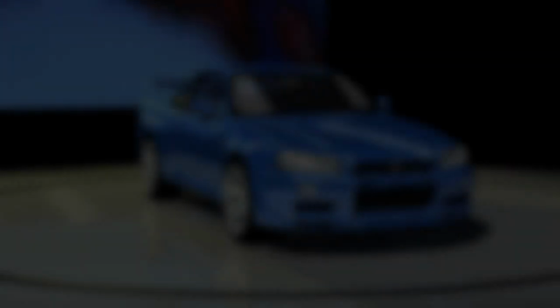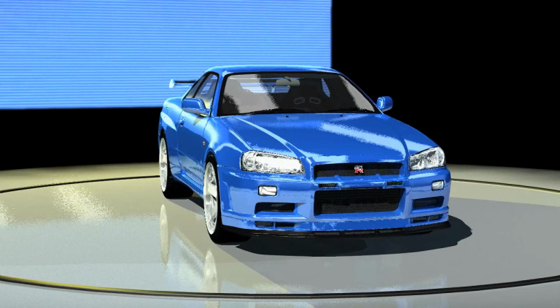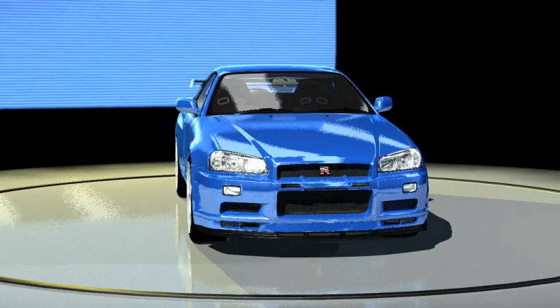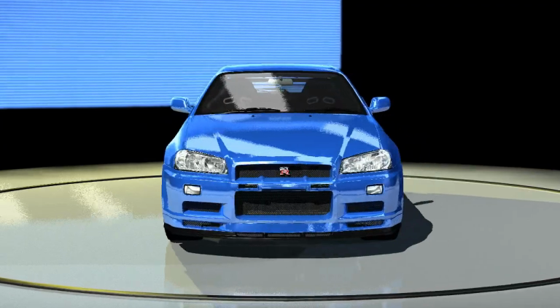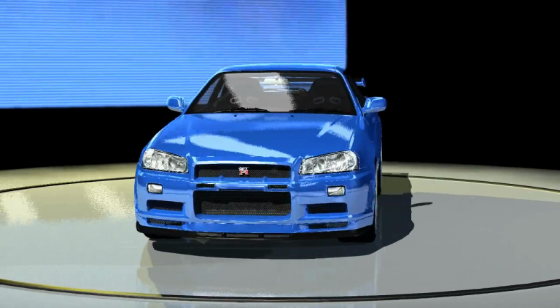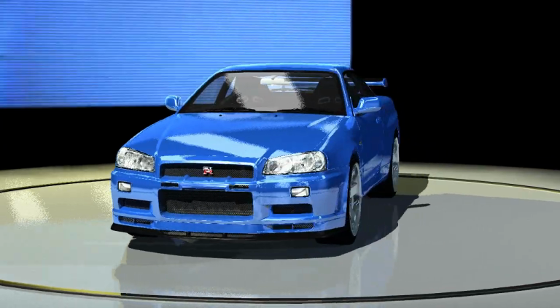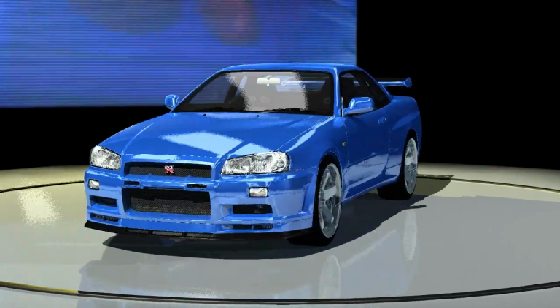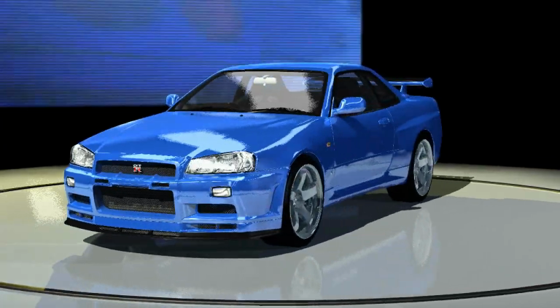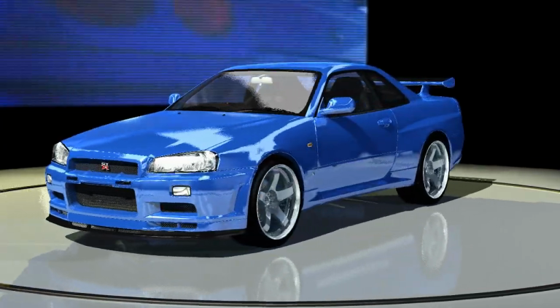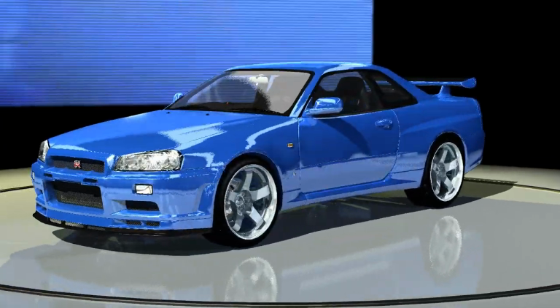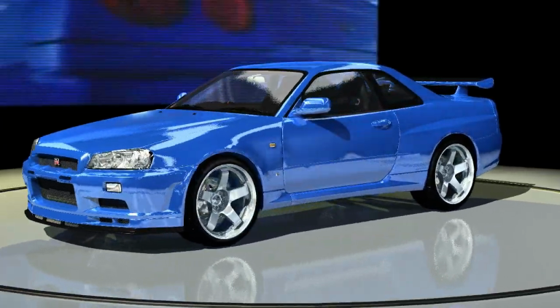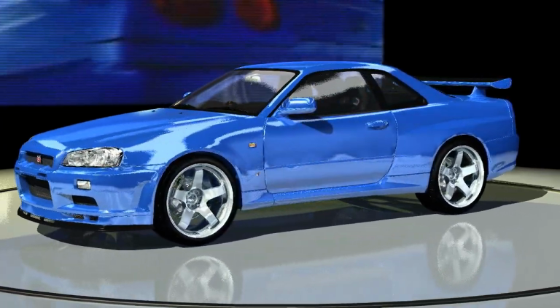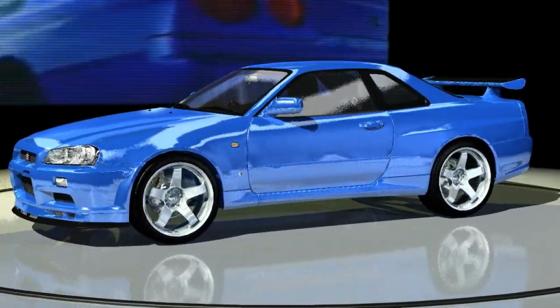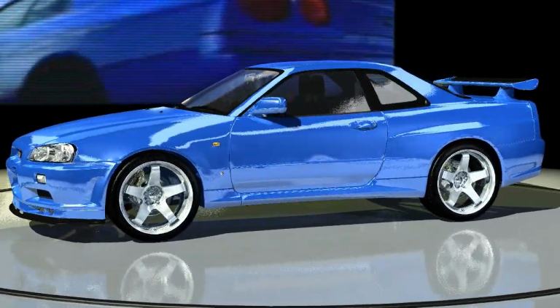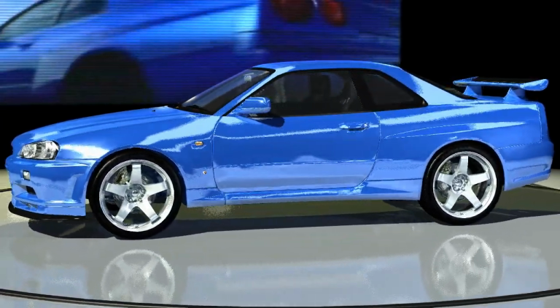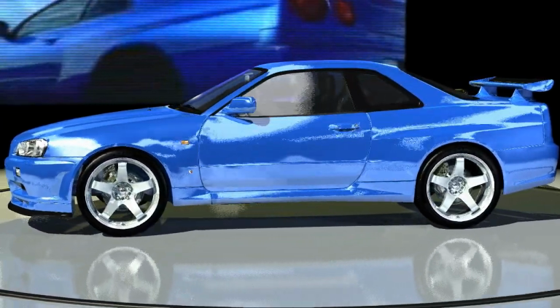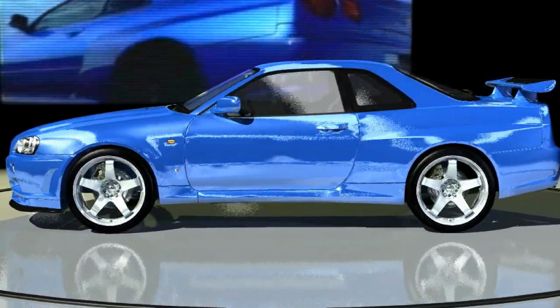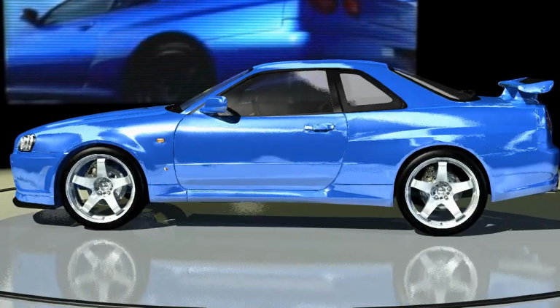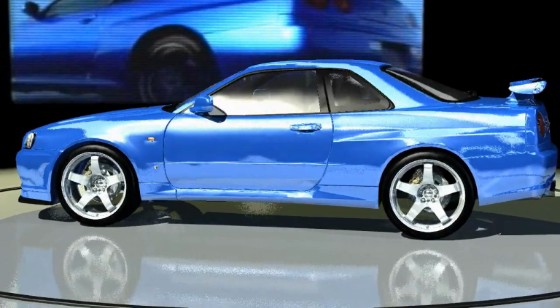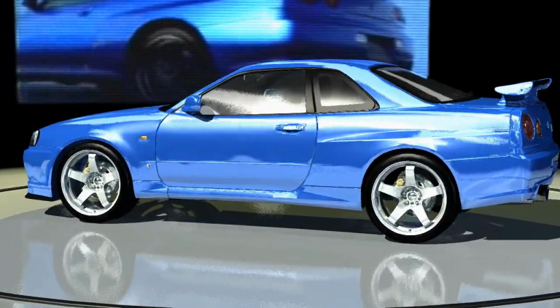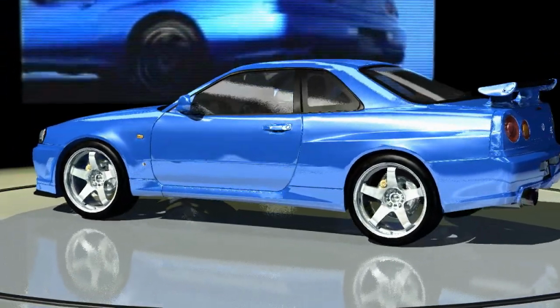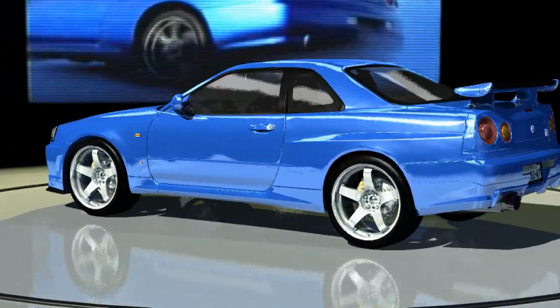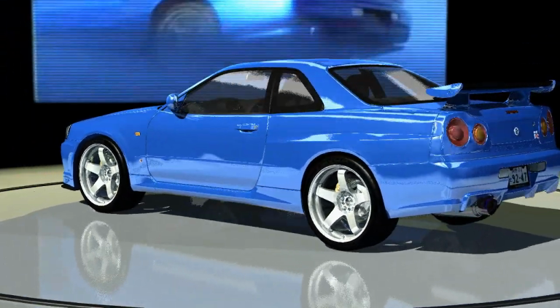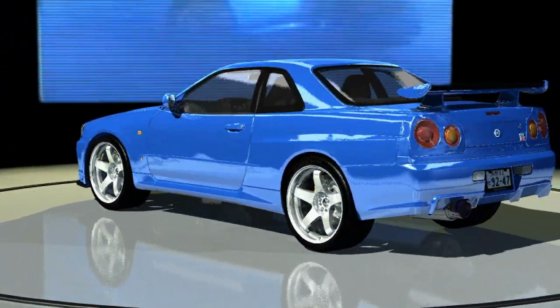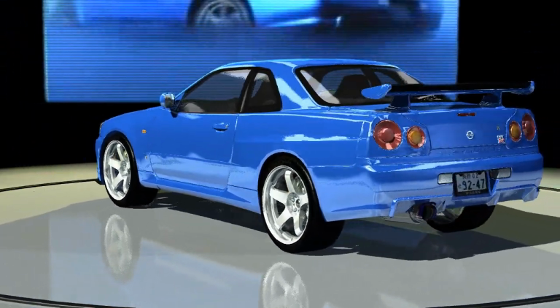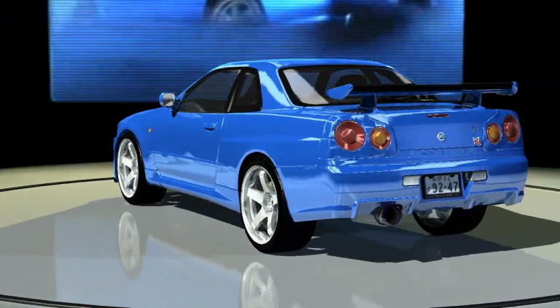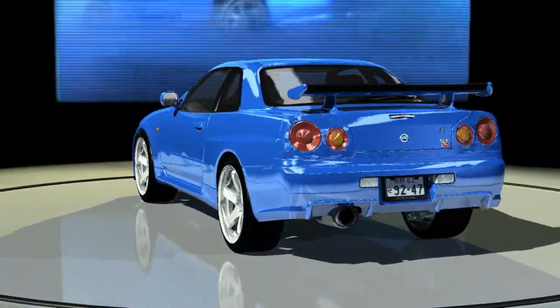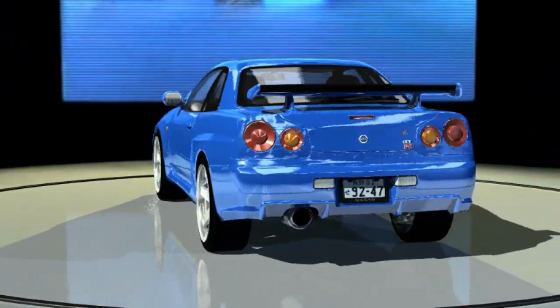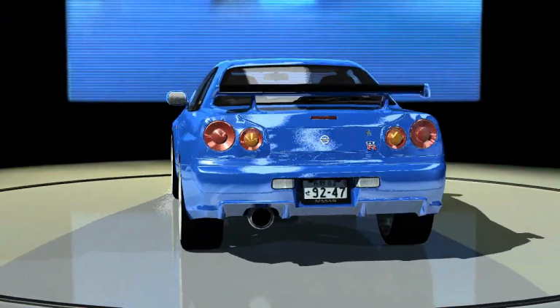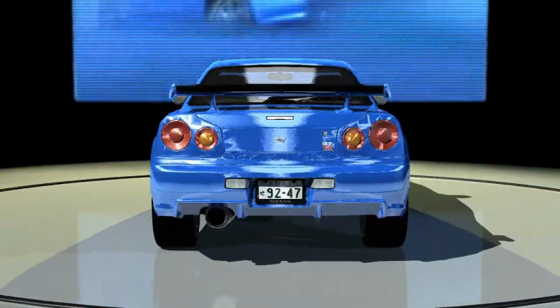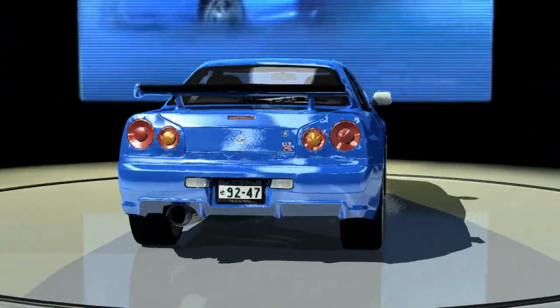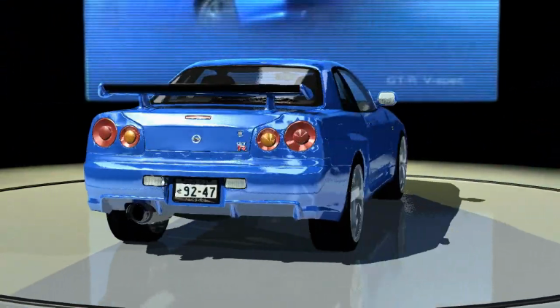The R34 continued using an RB26 engine but now had a slightly shorter body compared to the R33. Also, the interior featured an LCD display, which was uncommon for the times.